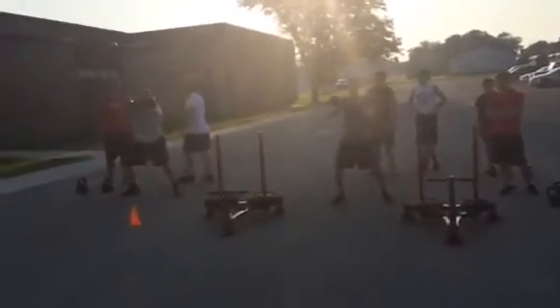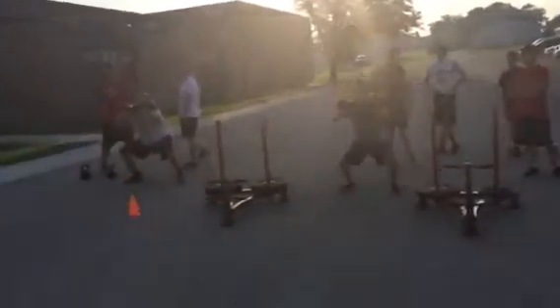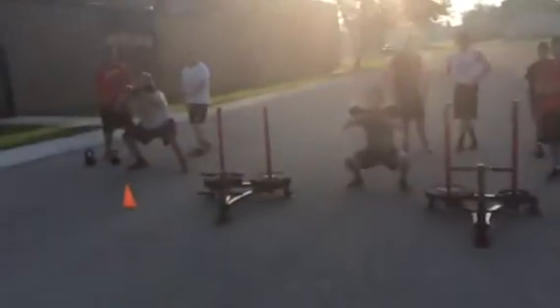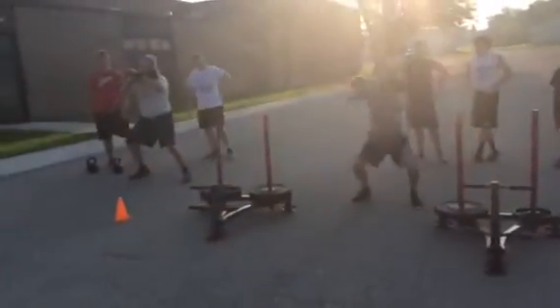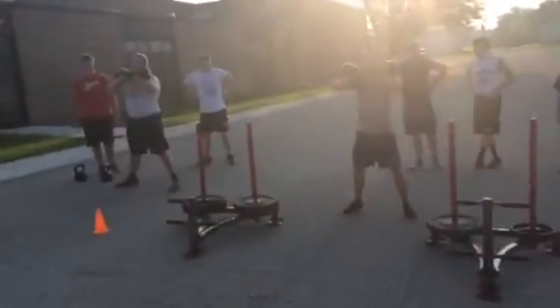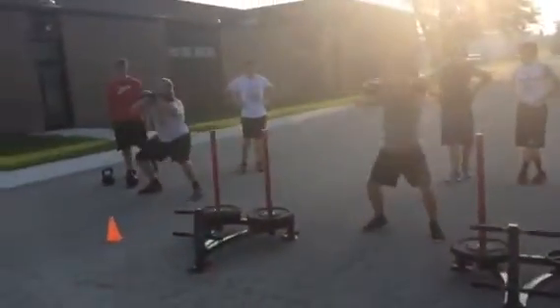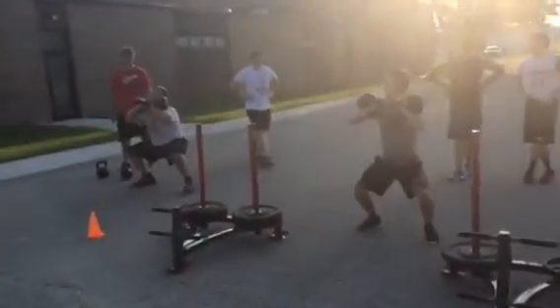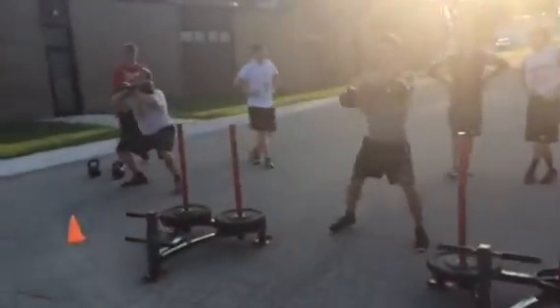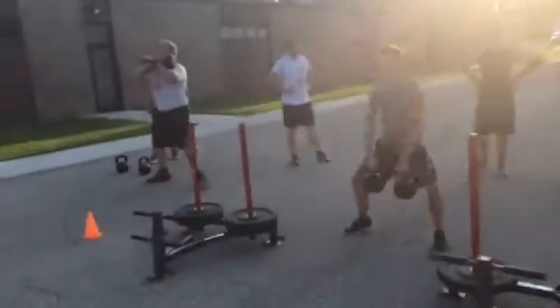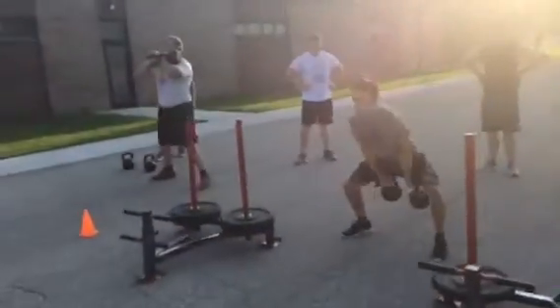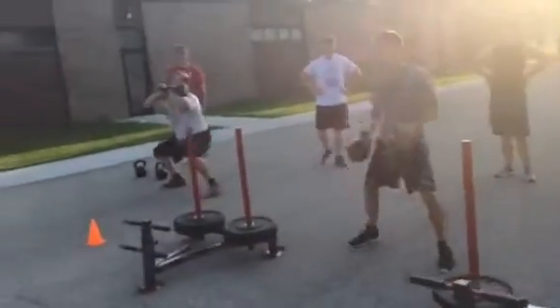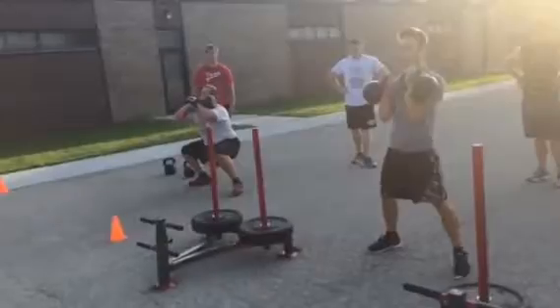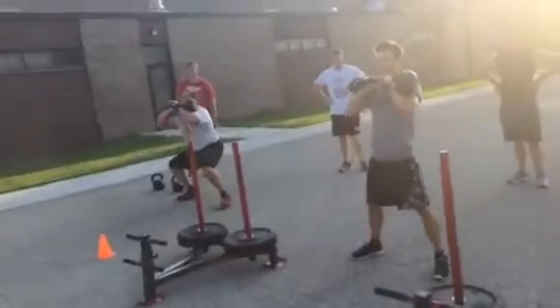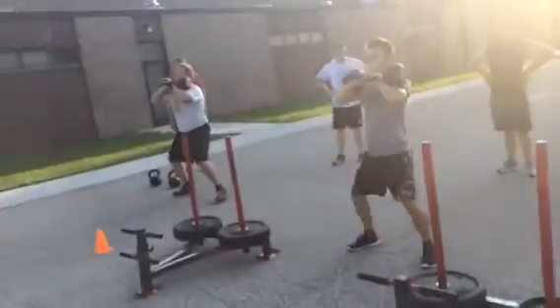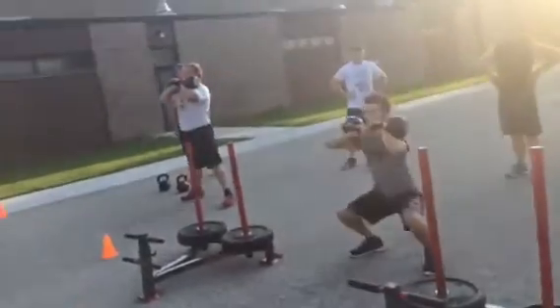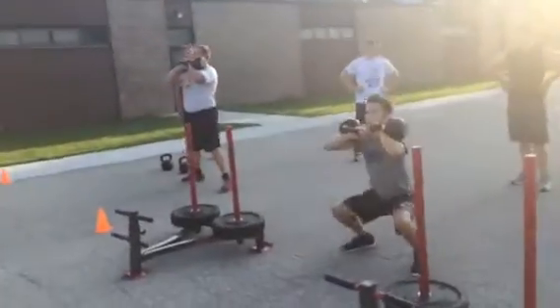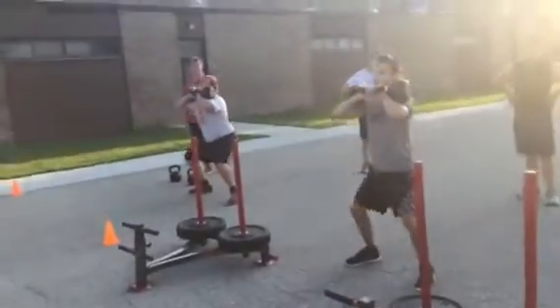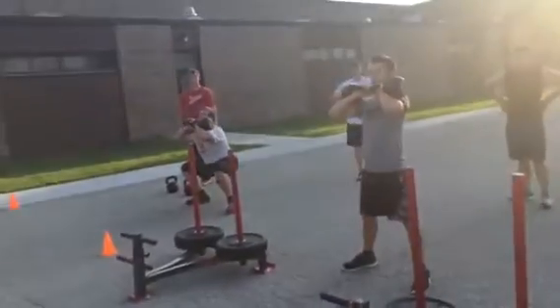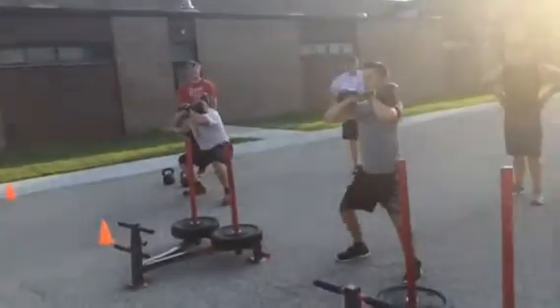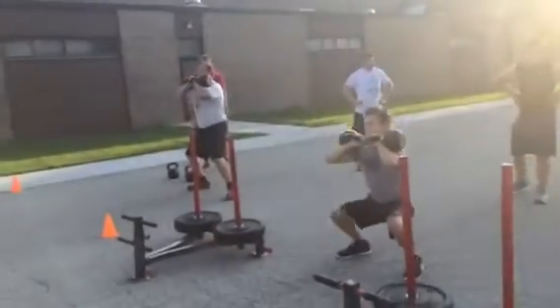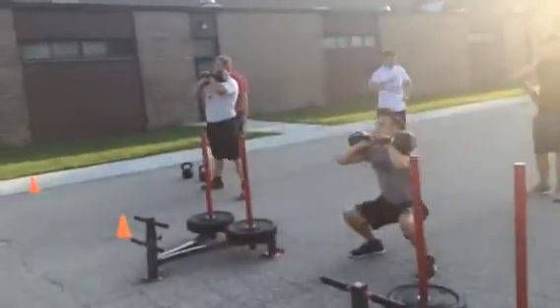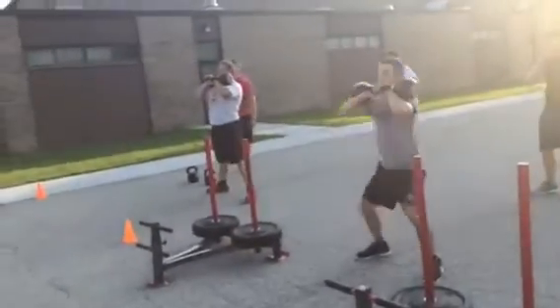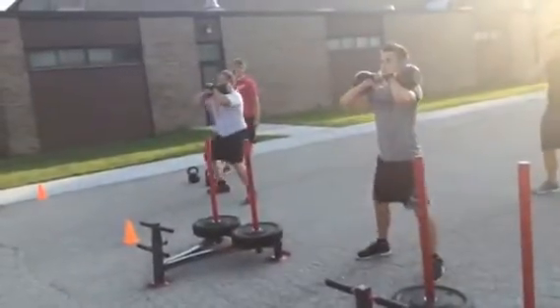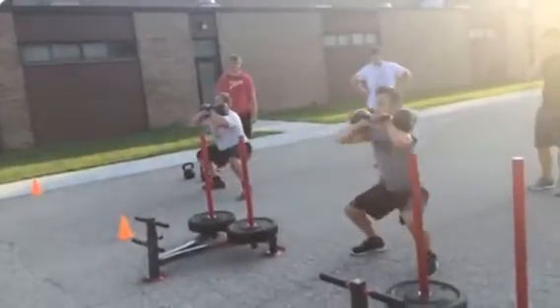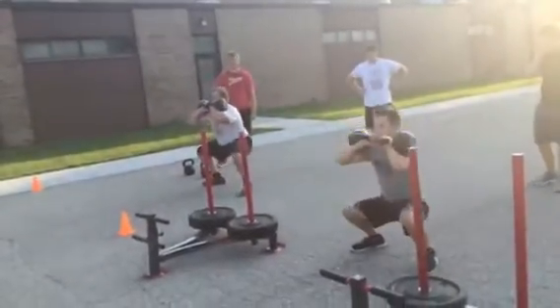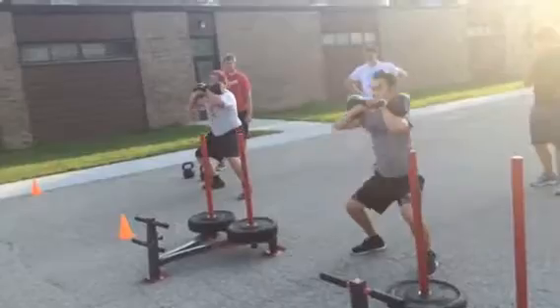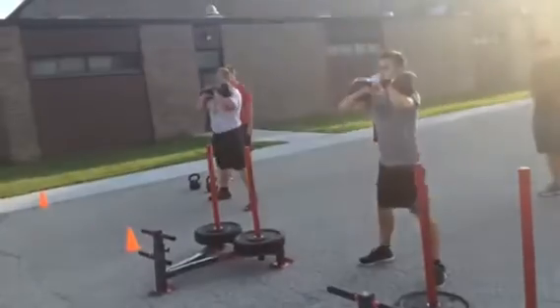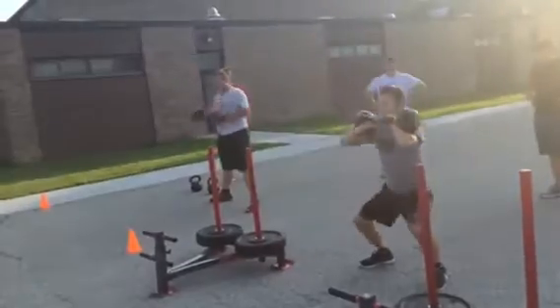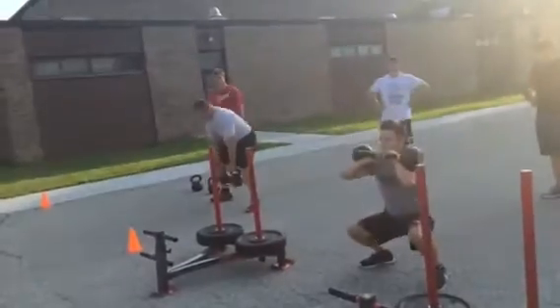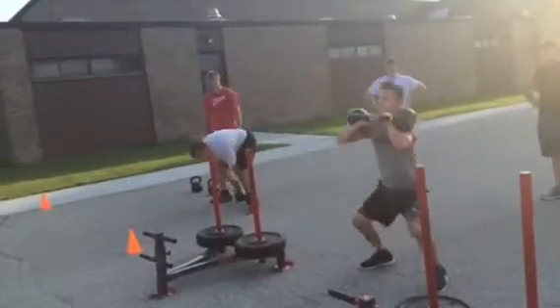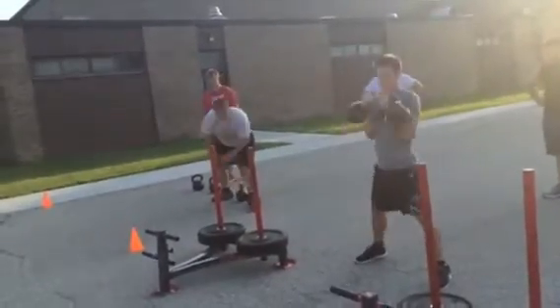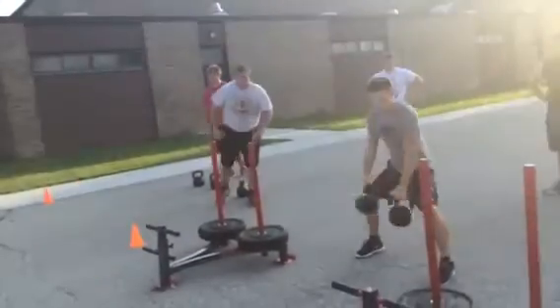Five squats. Clean and rack. It's not a race. You don't have to re-rack them. Five squats. Let's go. Push the knees out on the way up. Throw through. Set down.